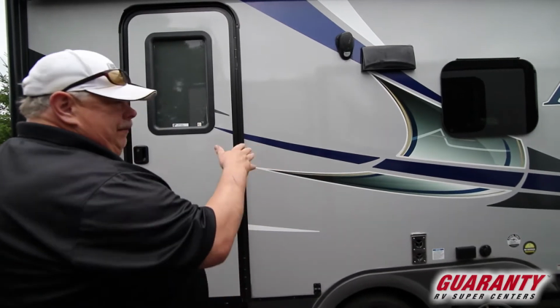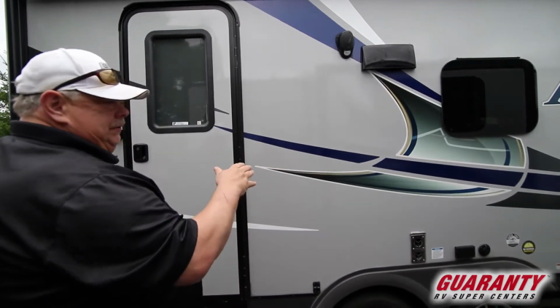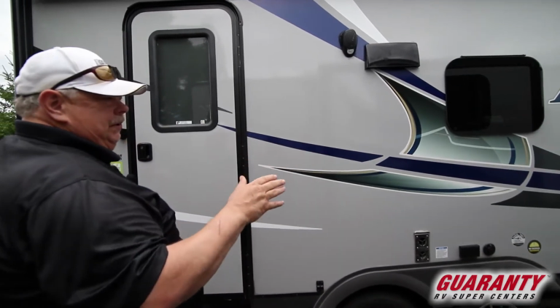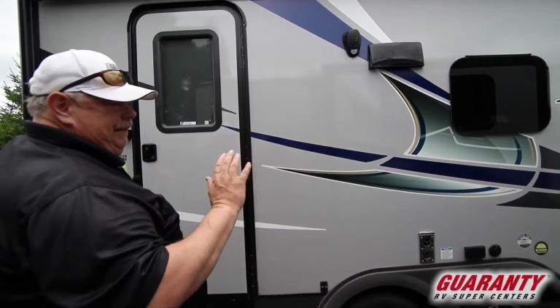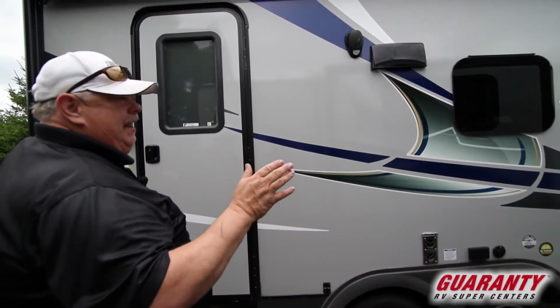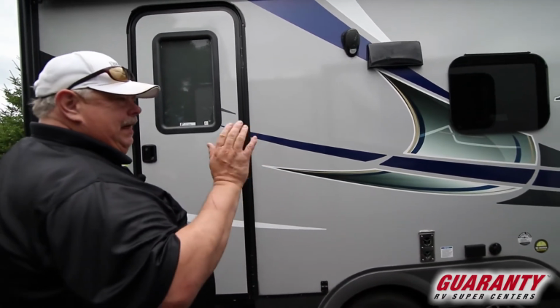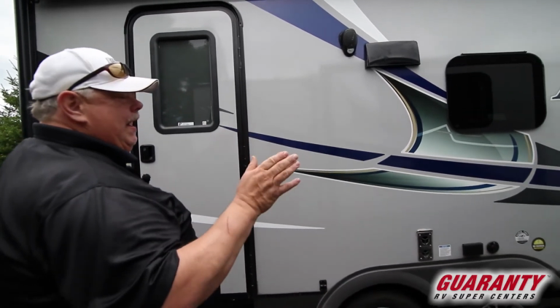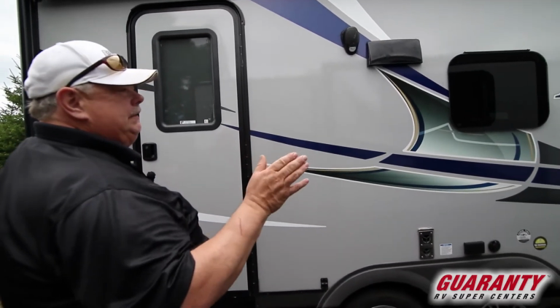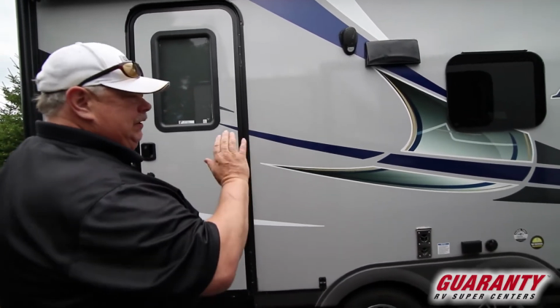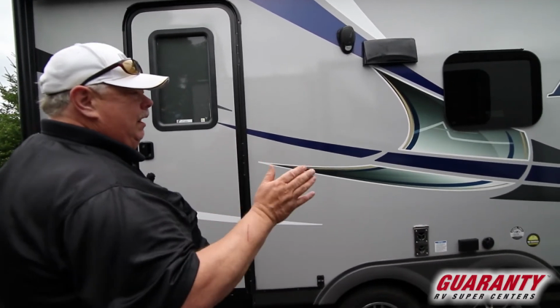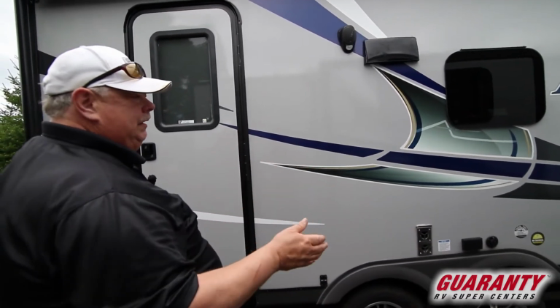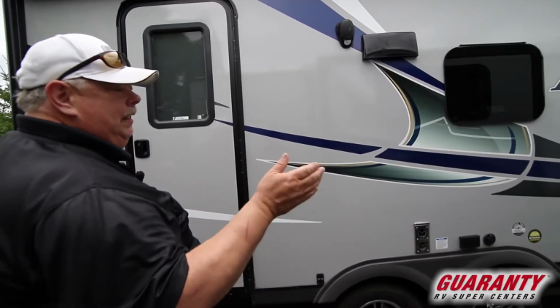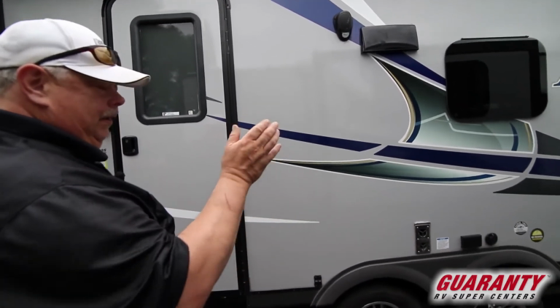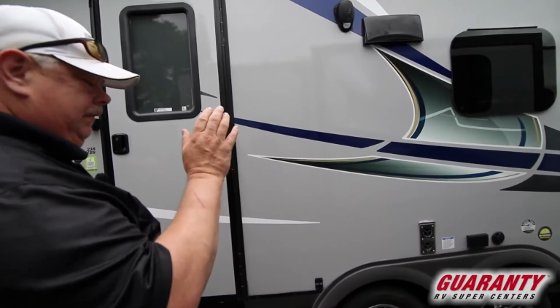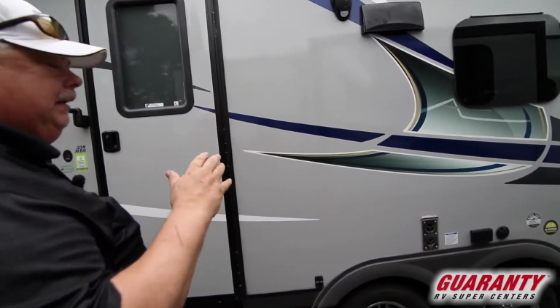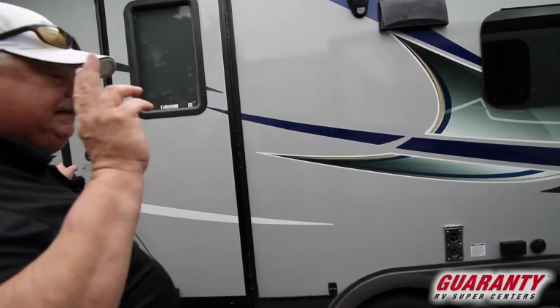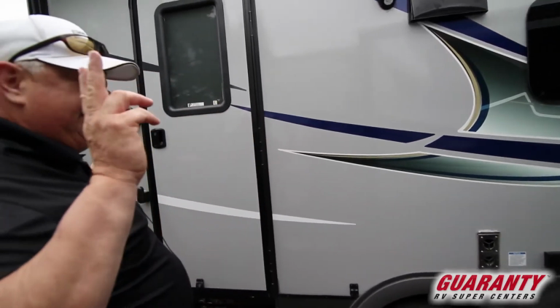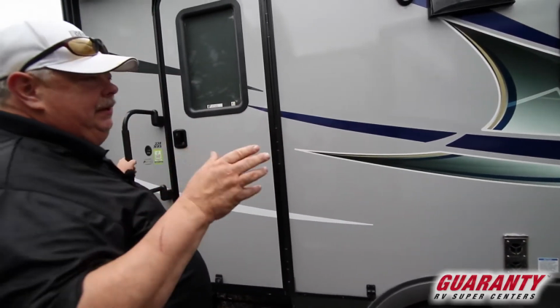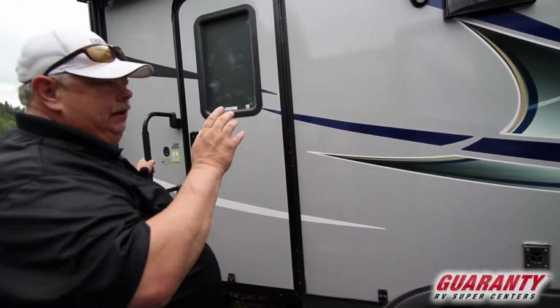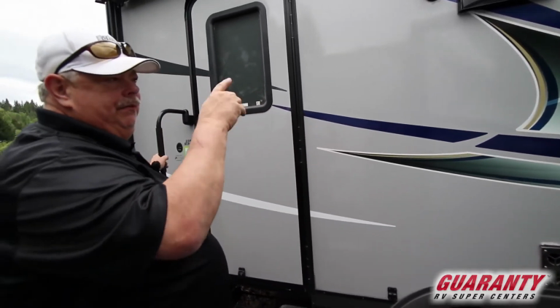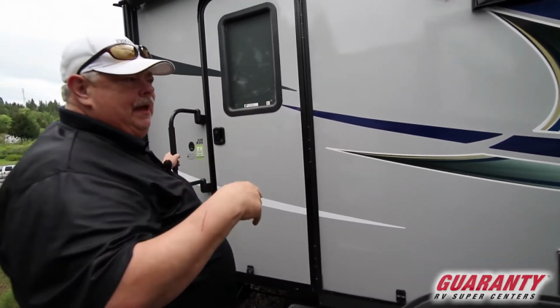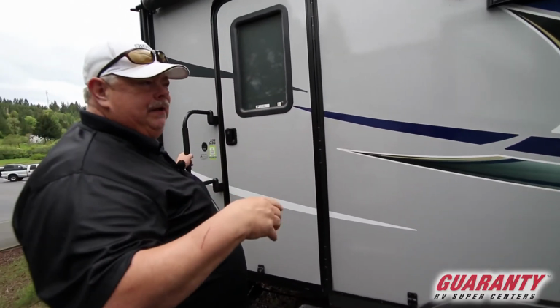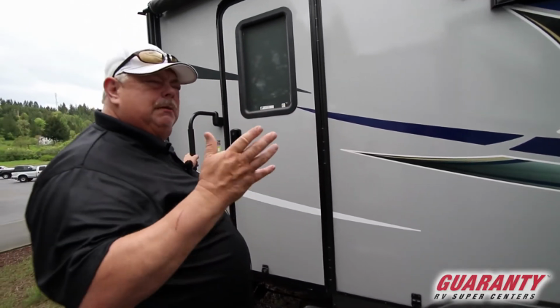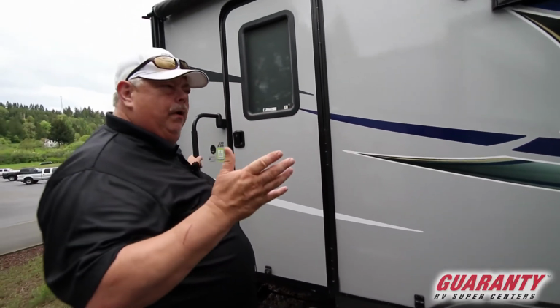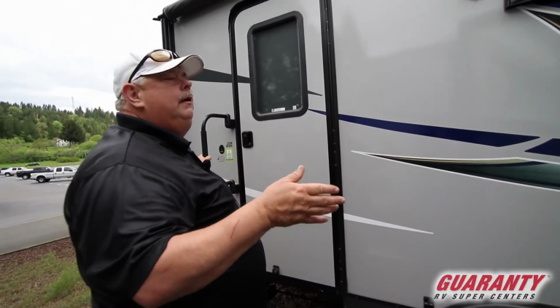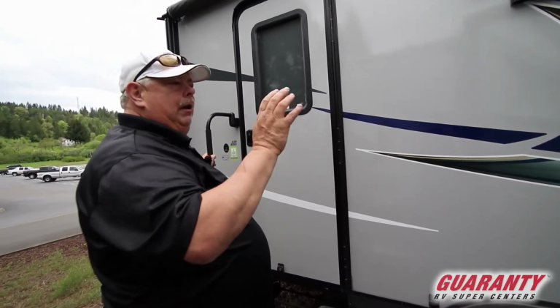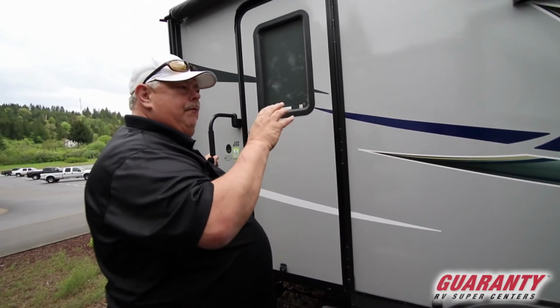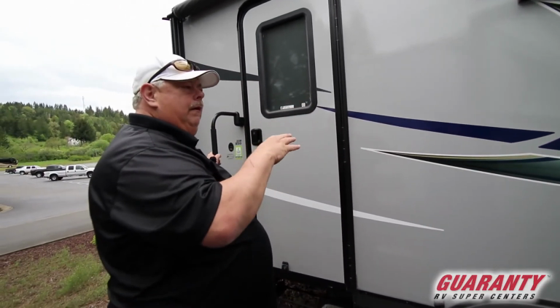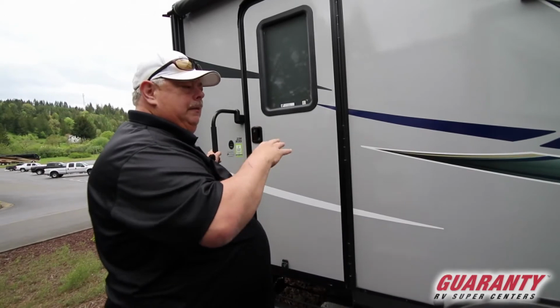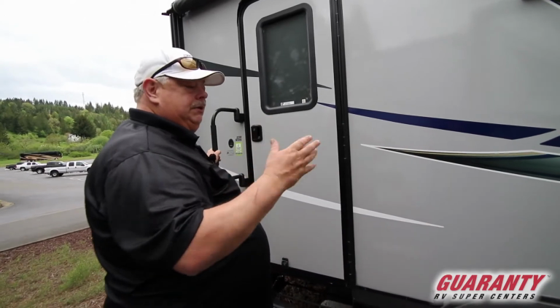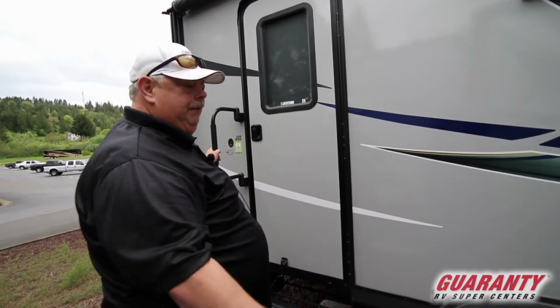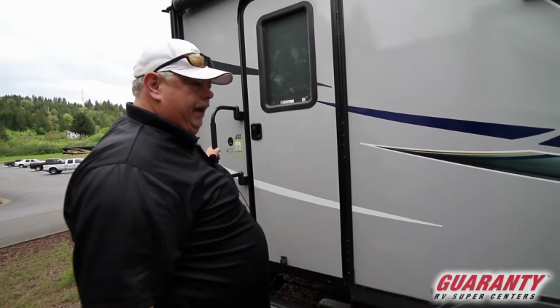Fiberglass trailers are easy to maintain — you keep them waxed, easy to wash. They're typically an aluminum frame, which helps keep the weight down. Some are still wood, but a lot of them are the aluminum side.